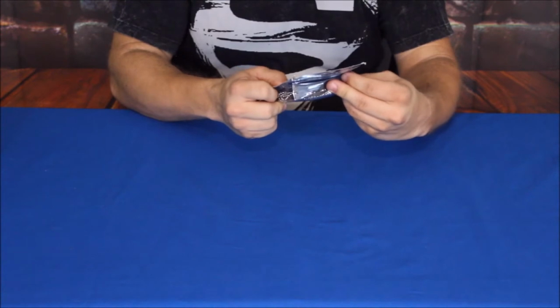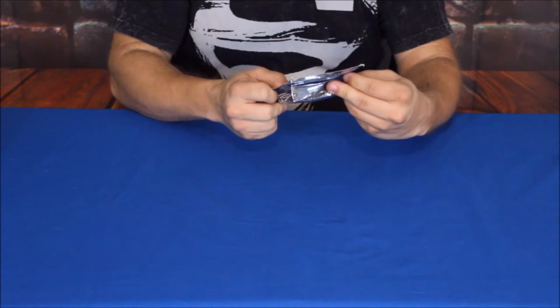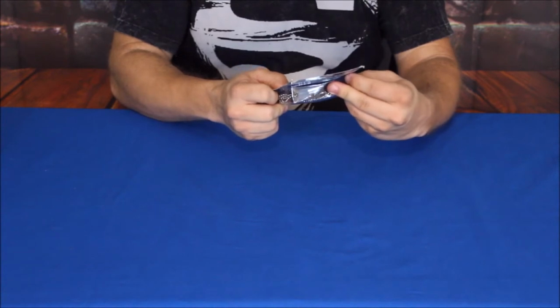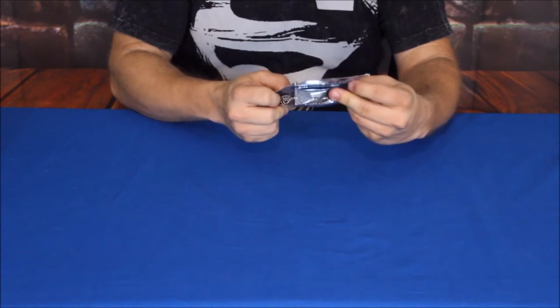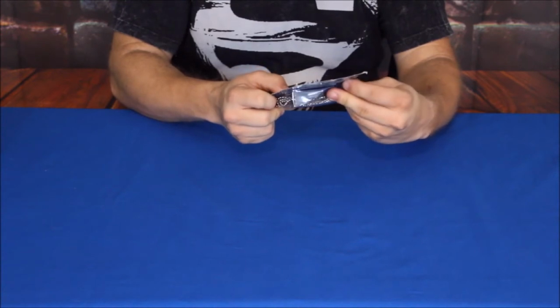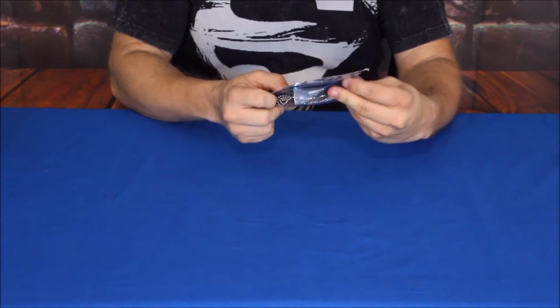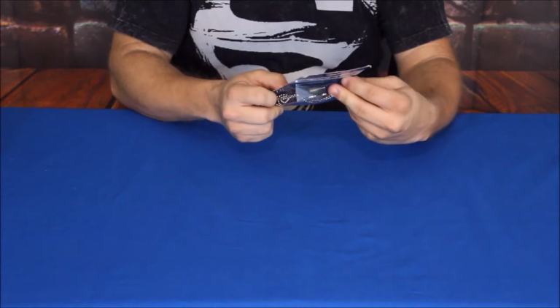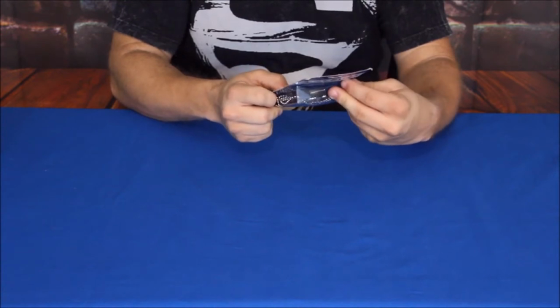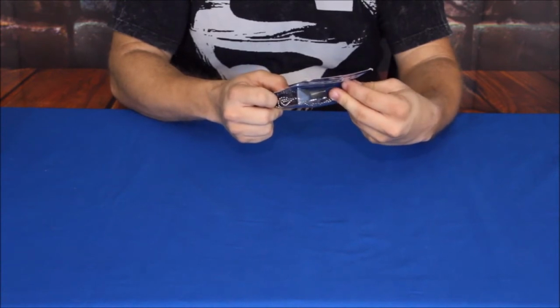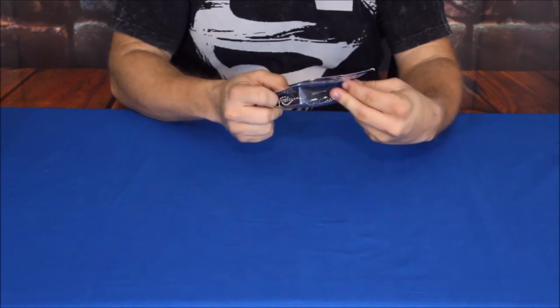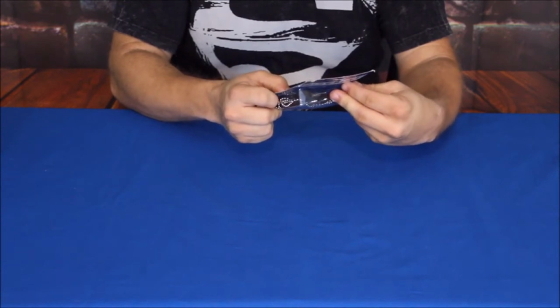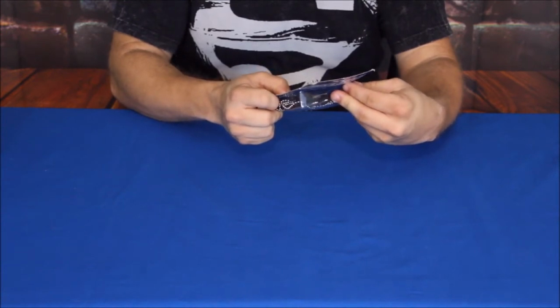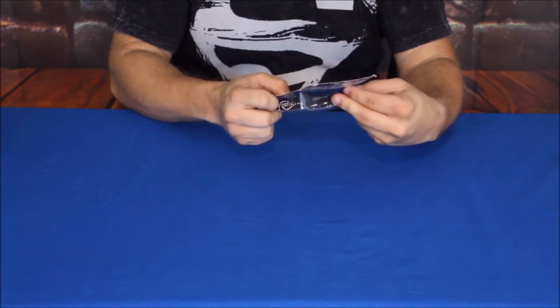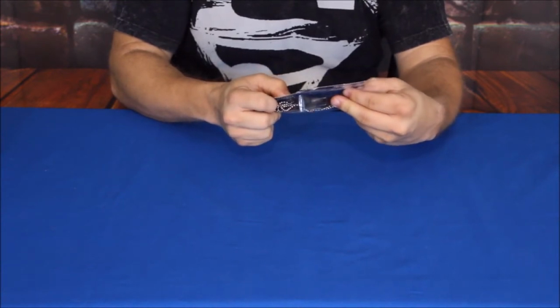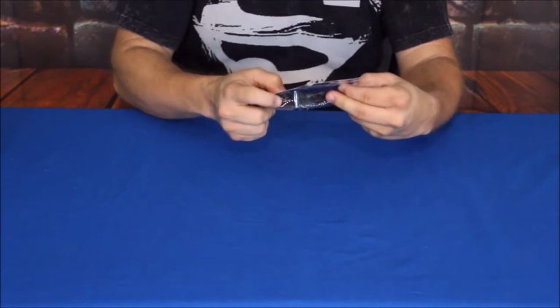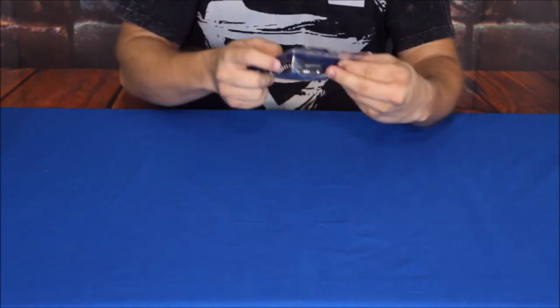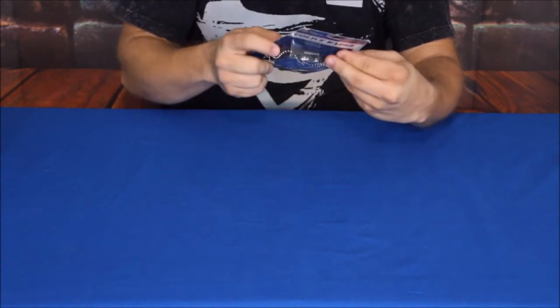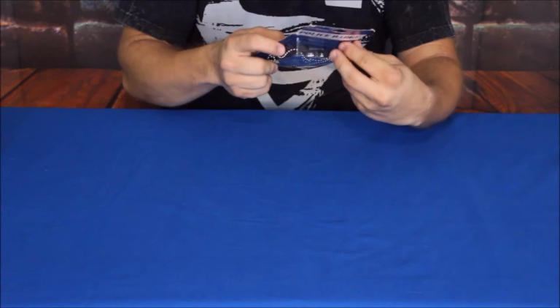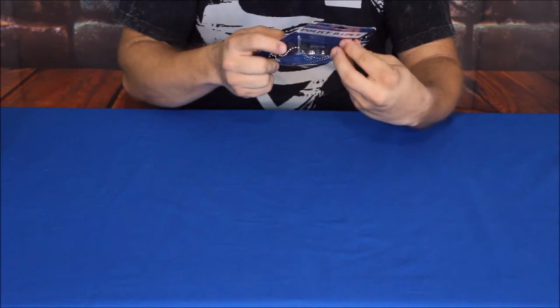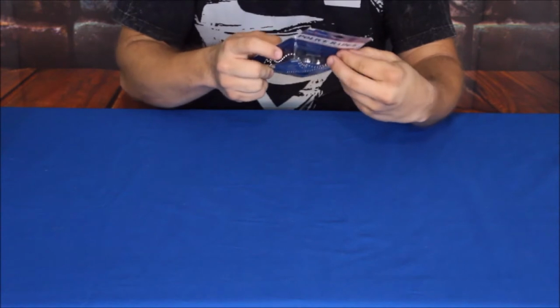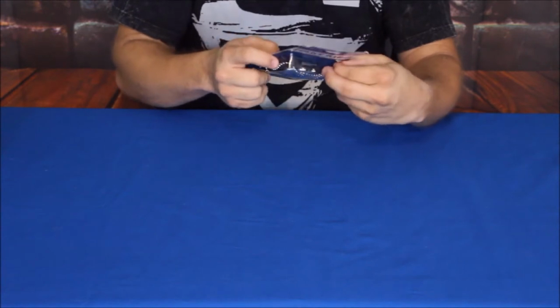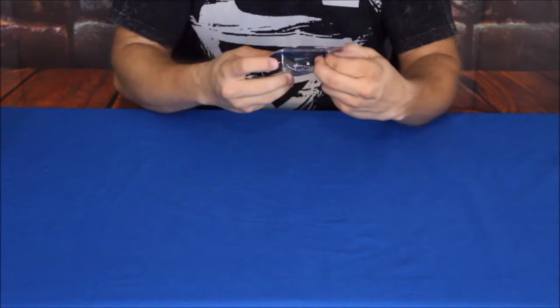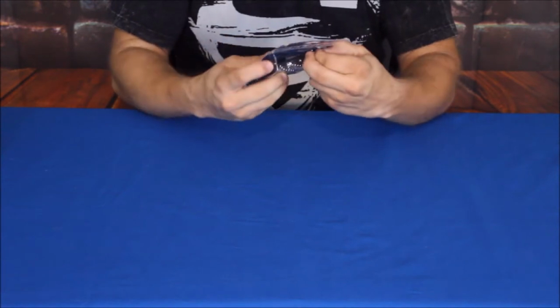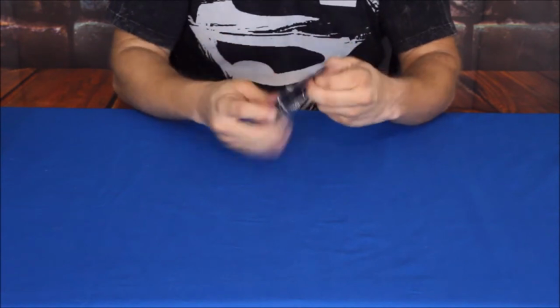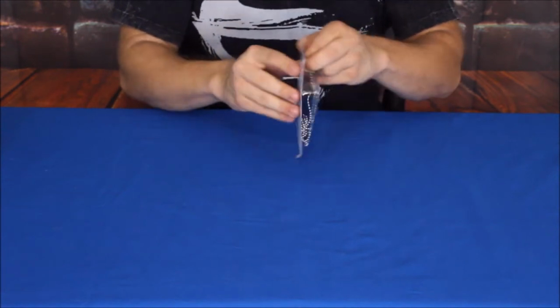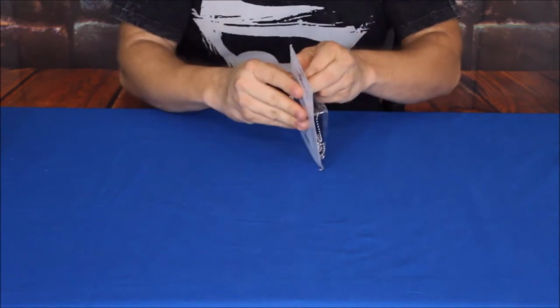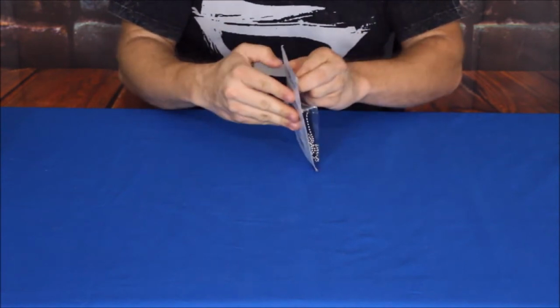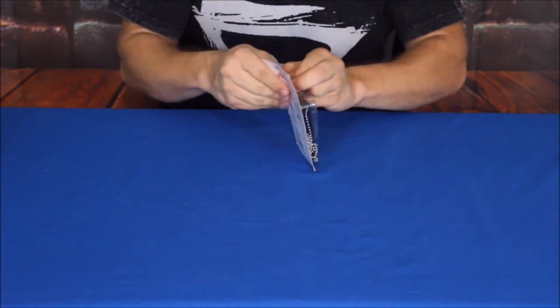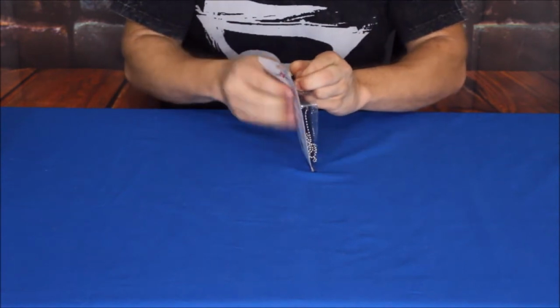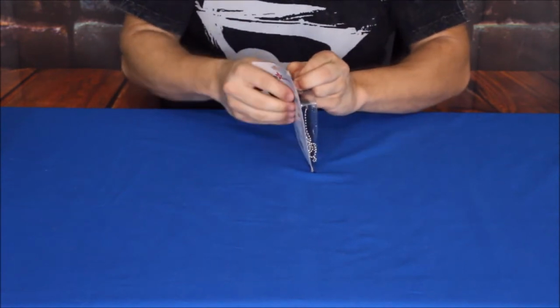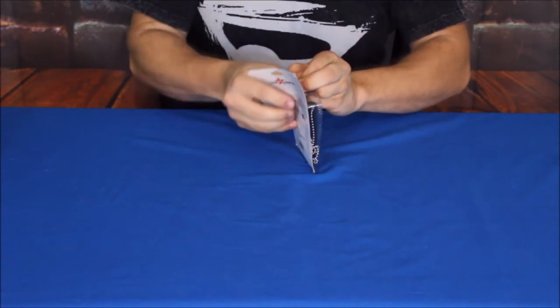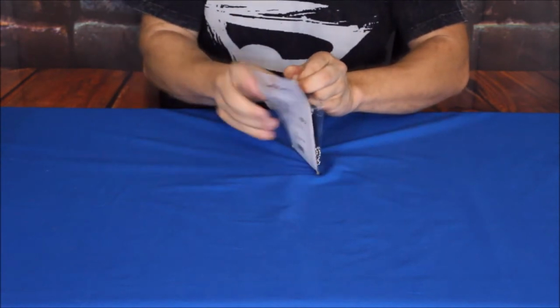Let's go ahead and crack it open. On the back it just says Dress Up America, and this does say that it is from Brooklyn, New York — the Dress Up America toy company. Alright, let's see what we've got here.